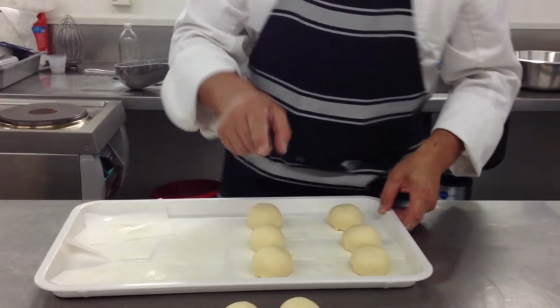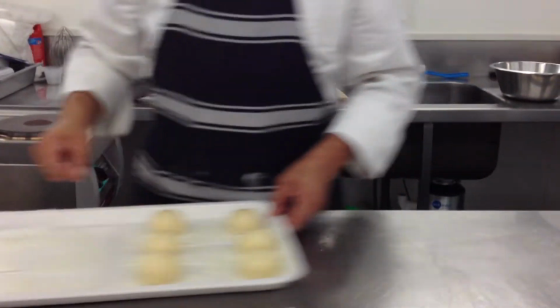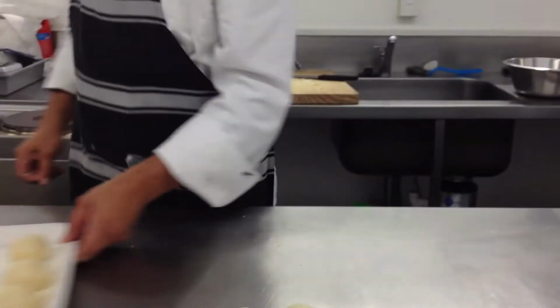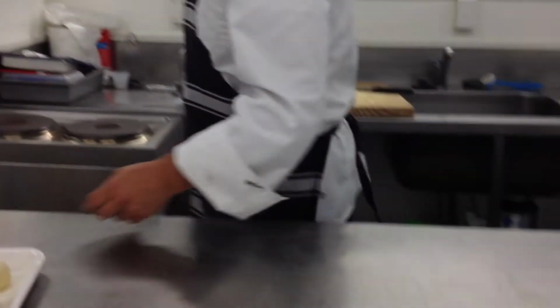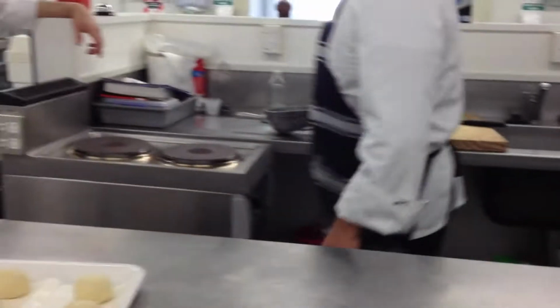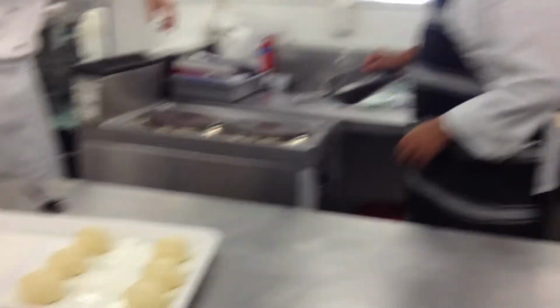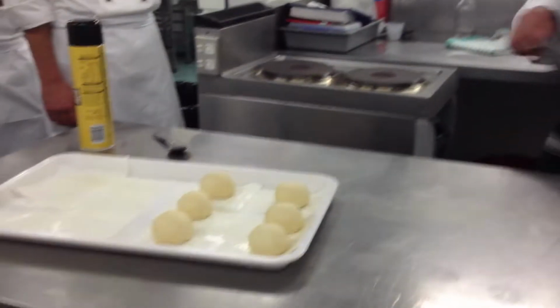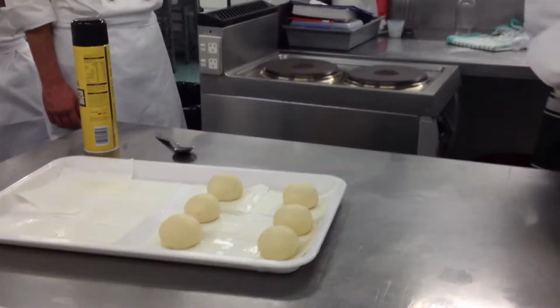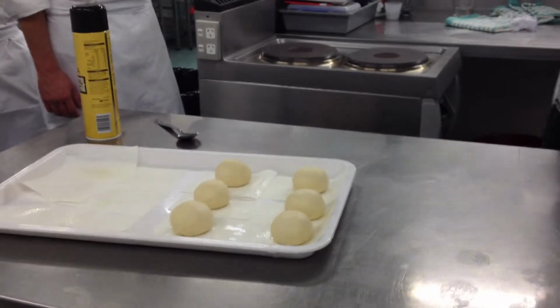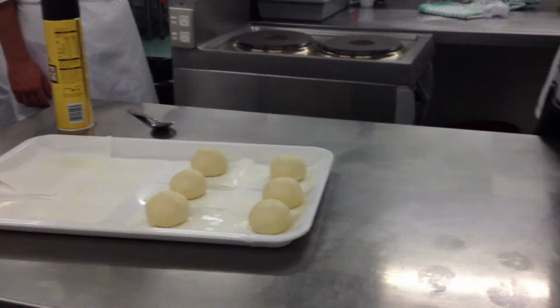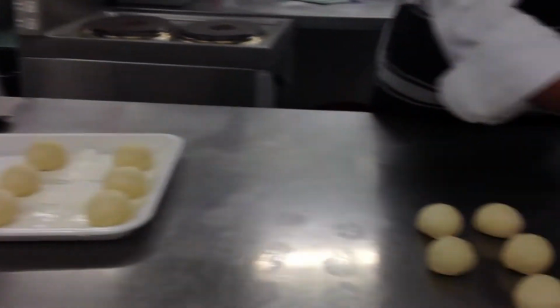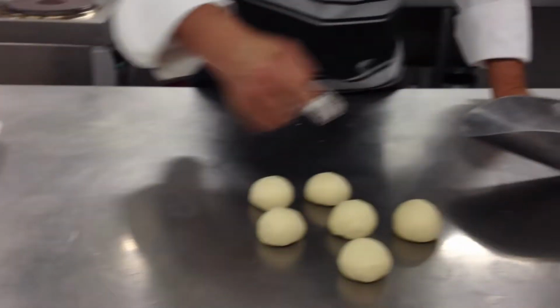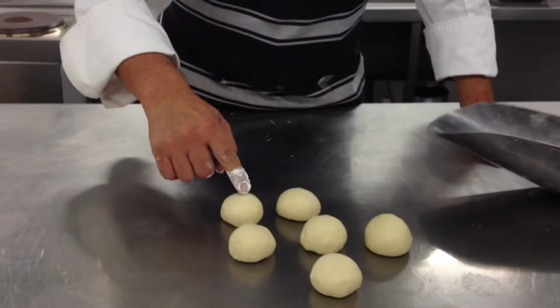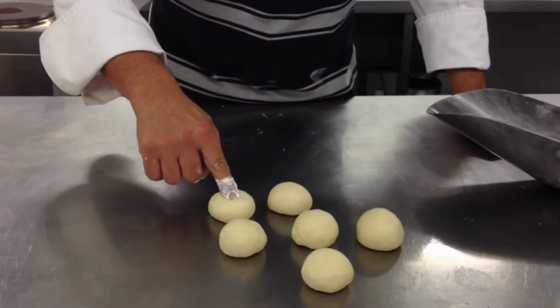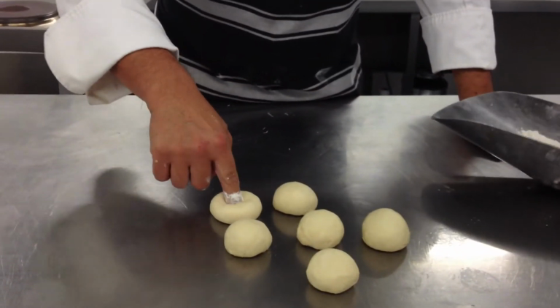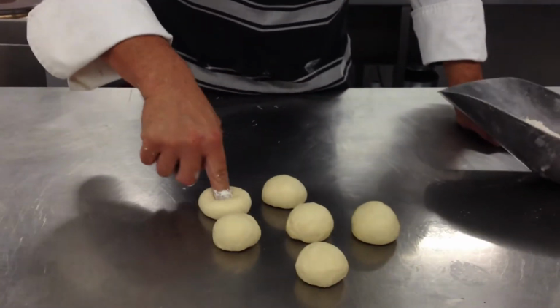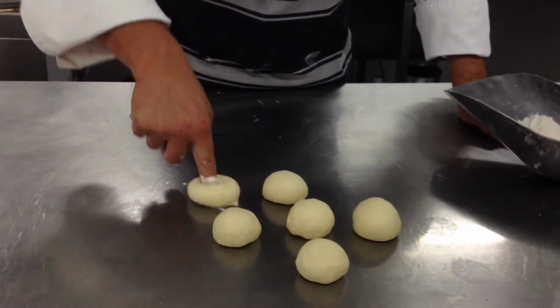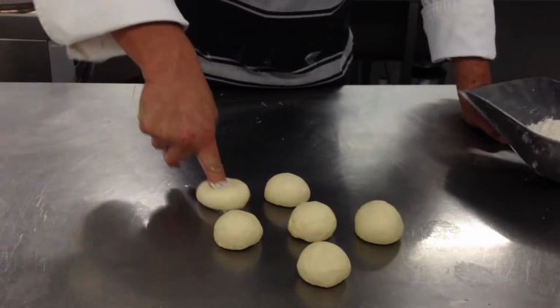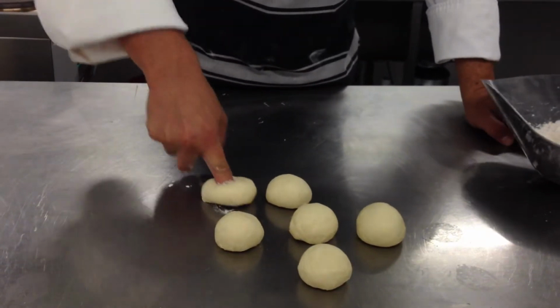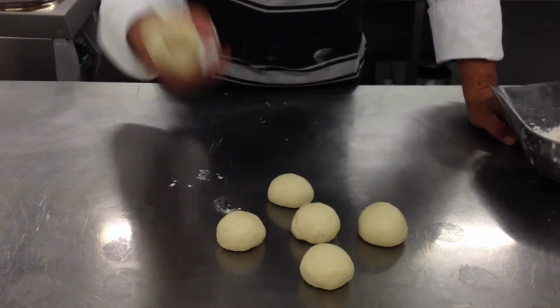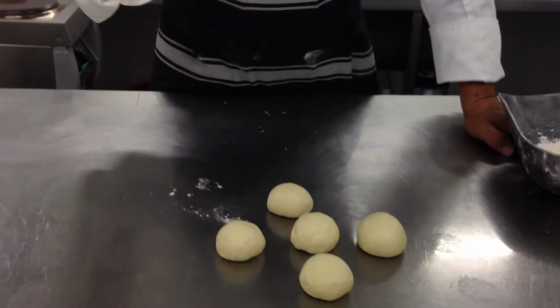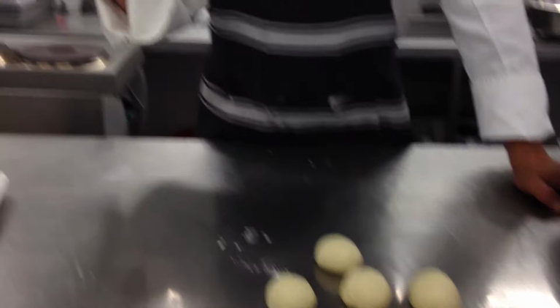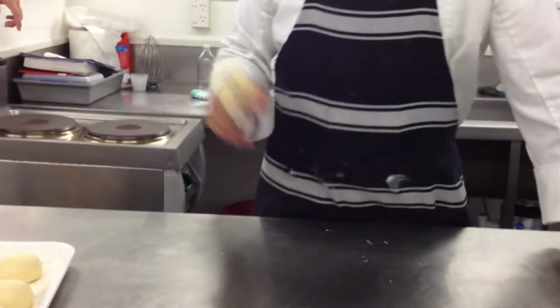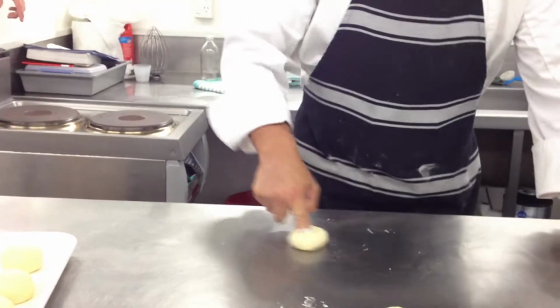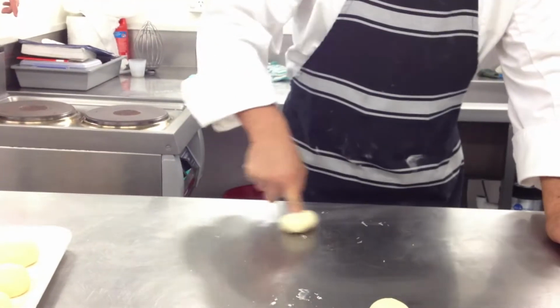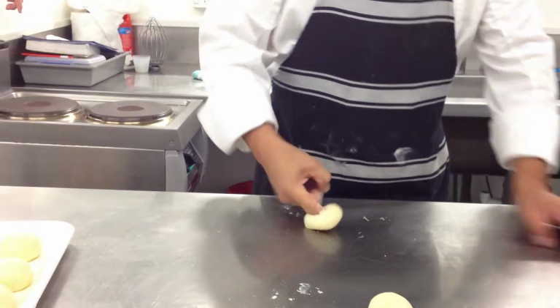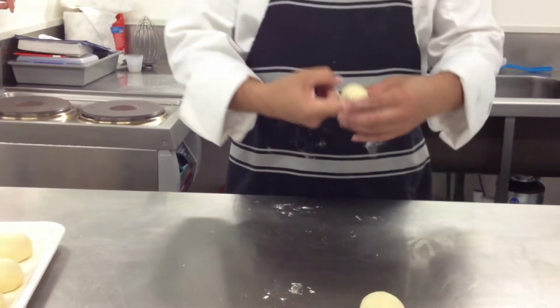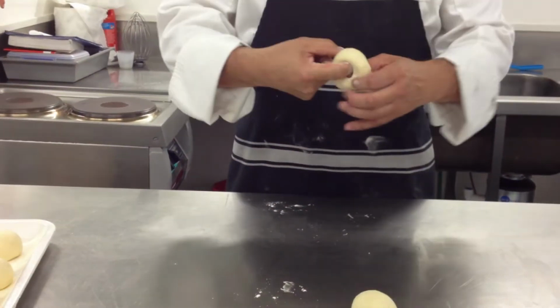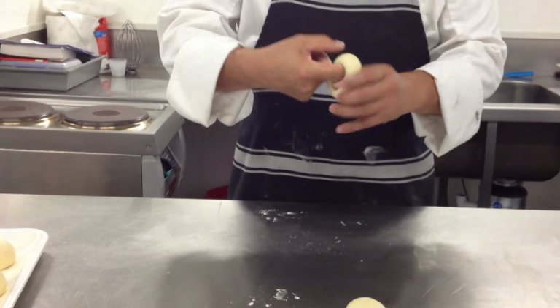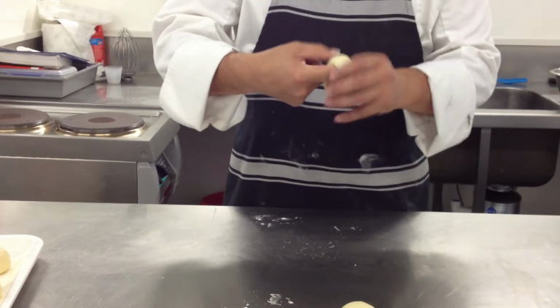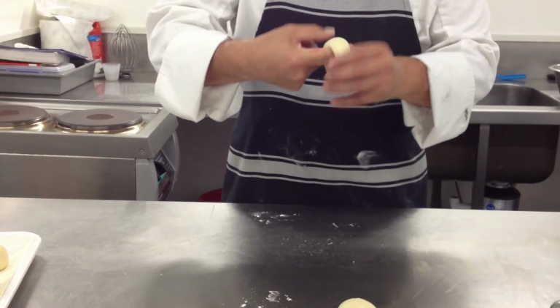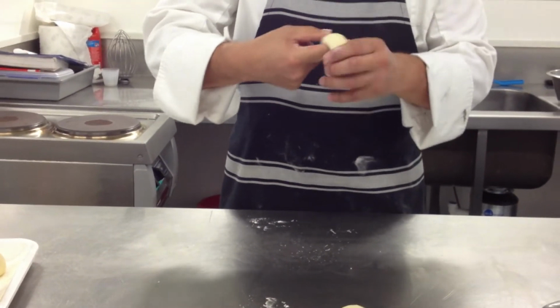And then the other six — you need a flower here. With your finger, you push a hole in the middle like that. Then you do this, just go around.